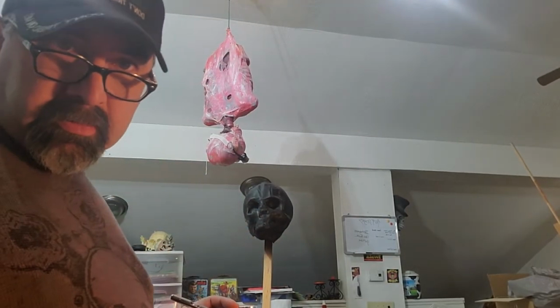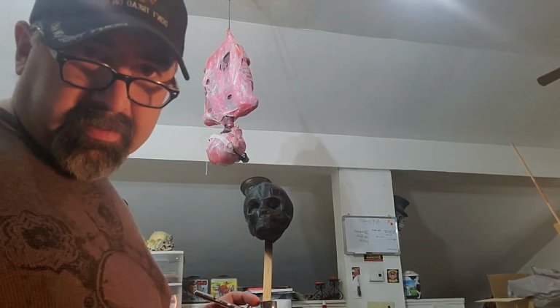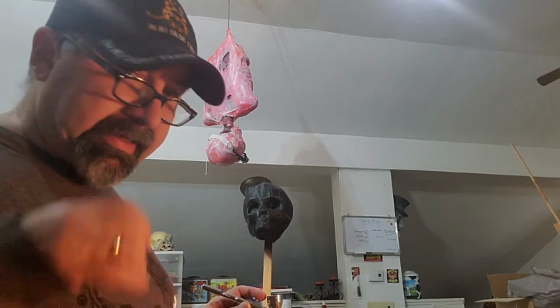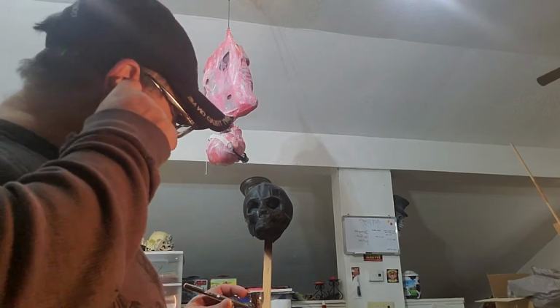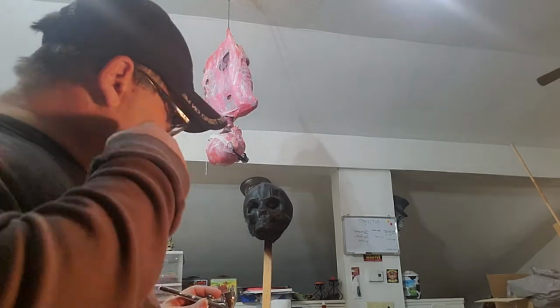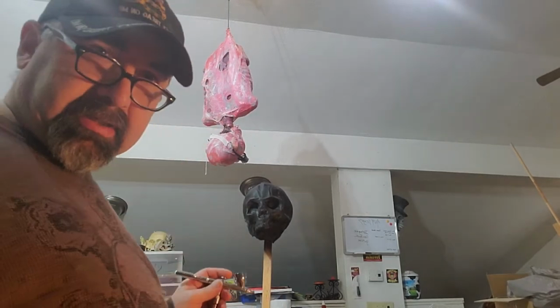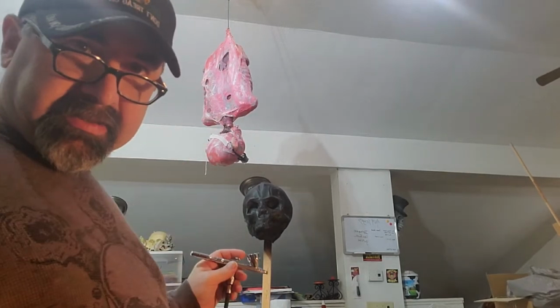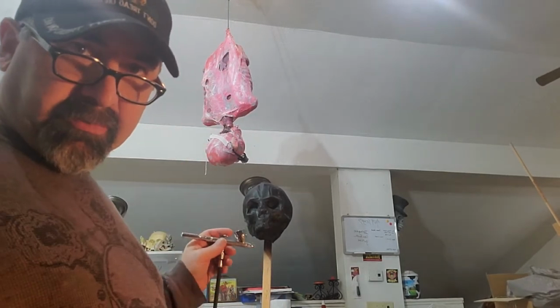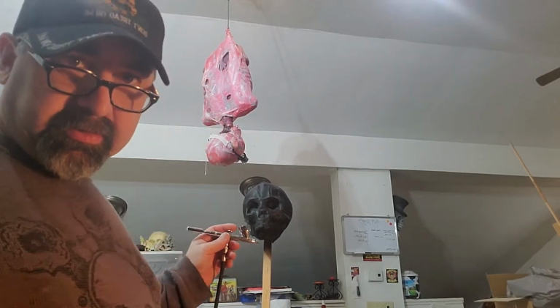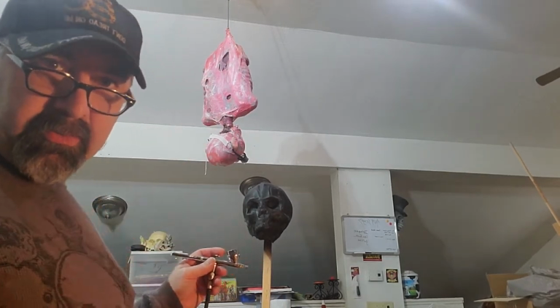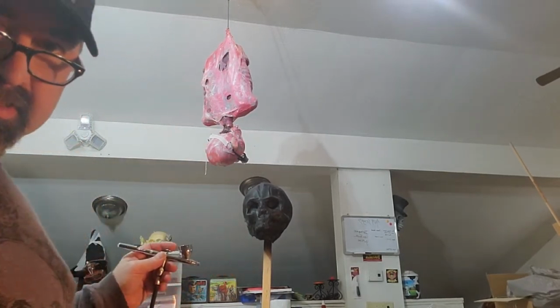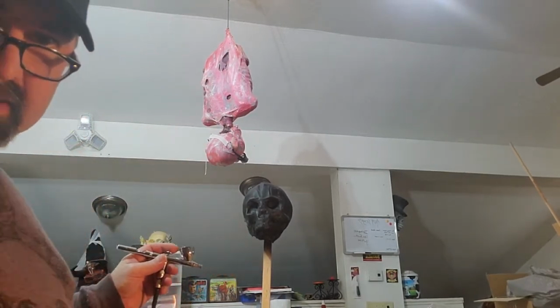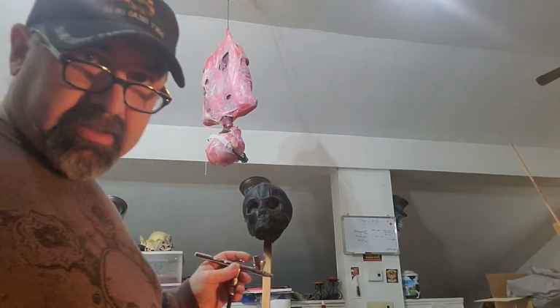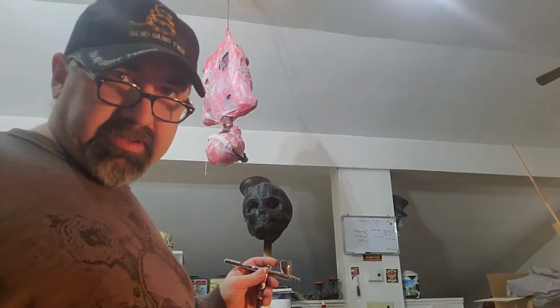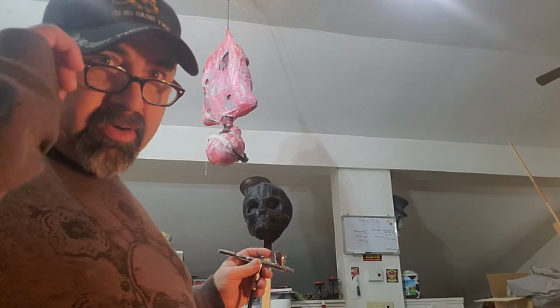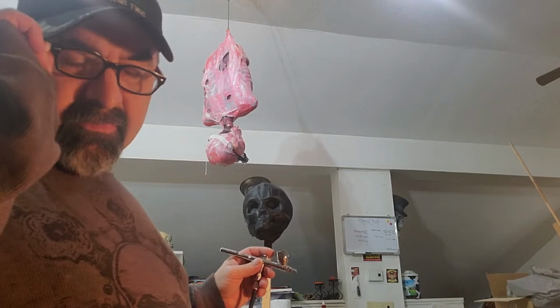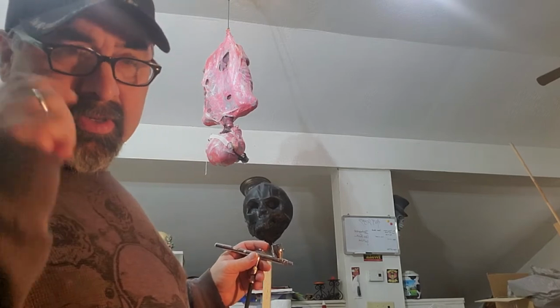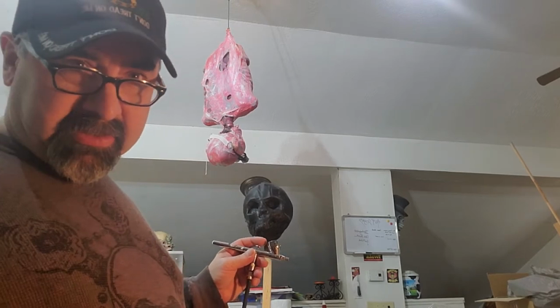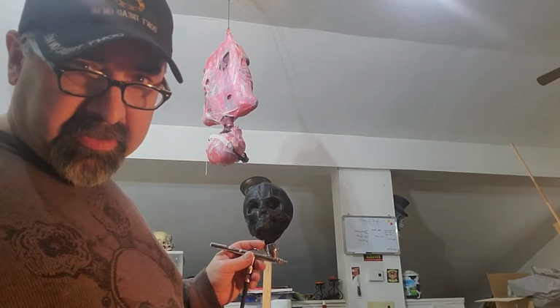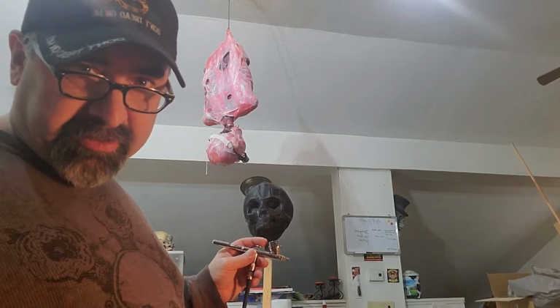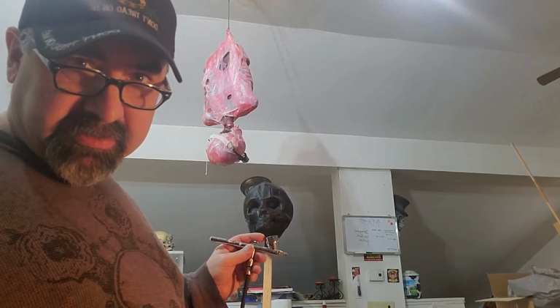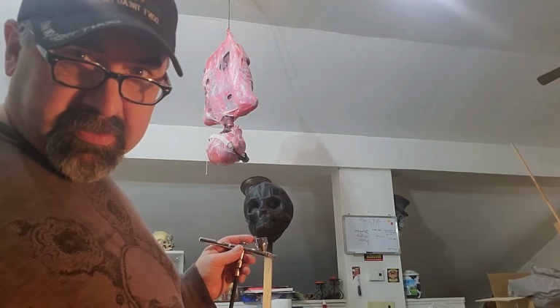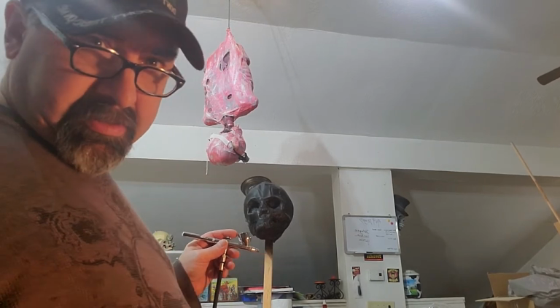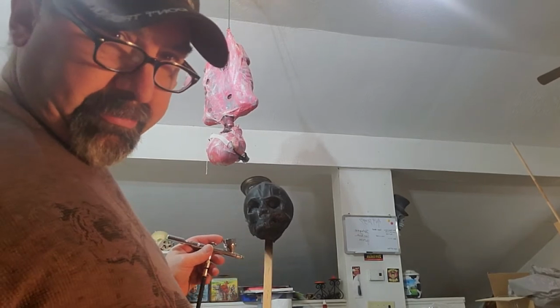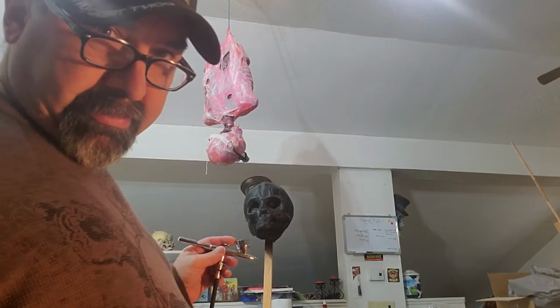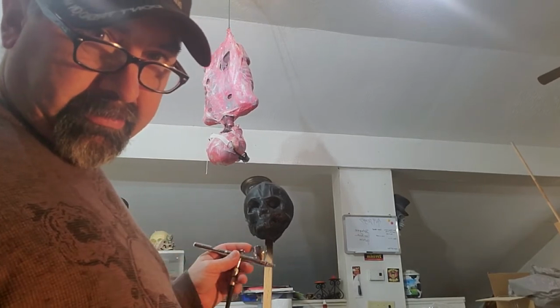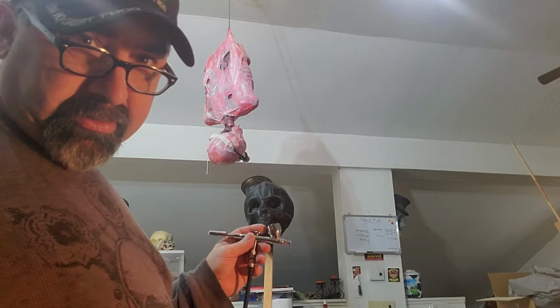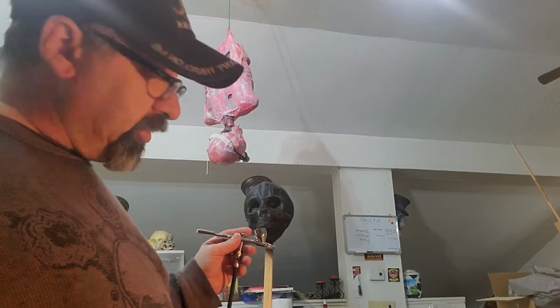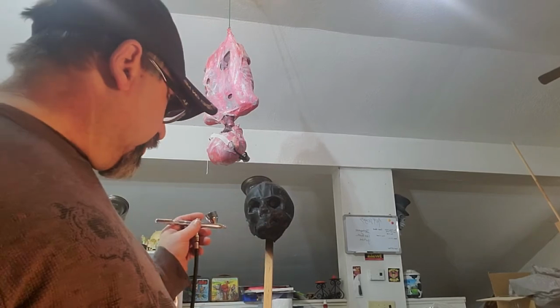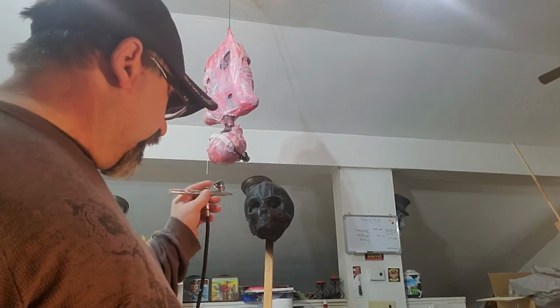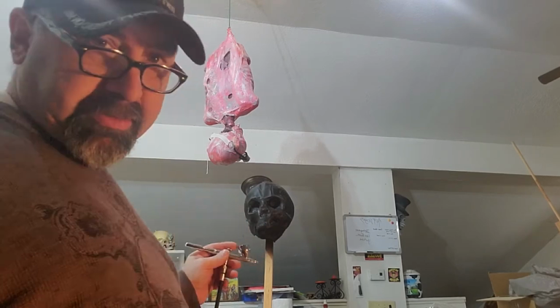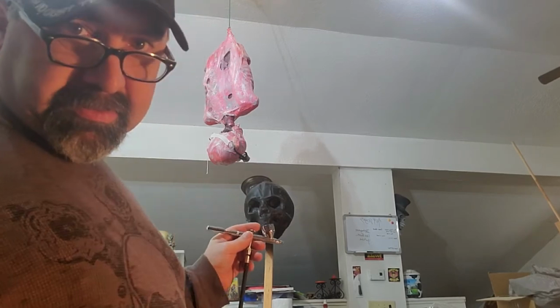Okay I'm back. I'm trying to get this set up where you can somewhat see it. In this mode on my phone I can't zoom in for some reason, but I want to try to show you a little bit of what I want to do with this skull.